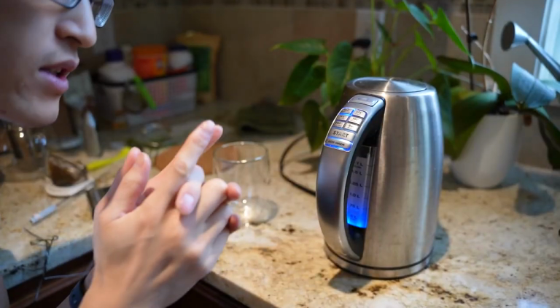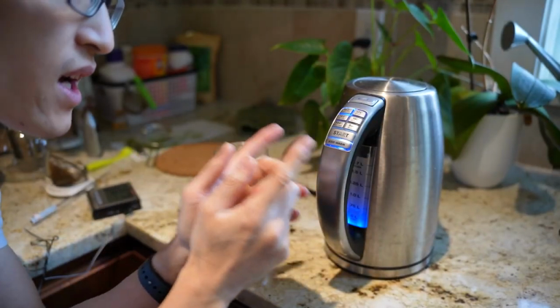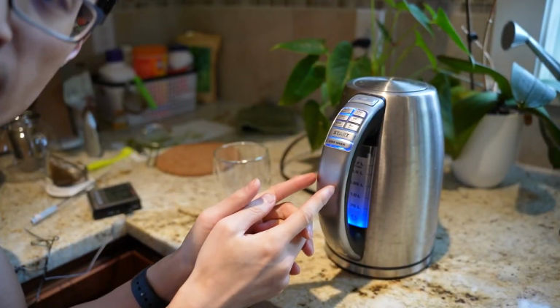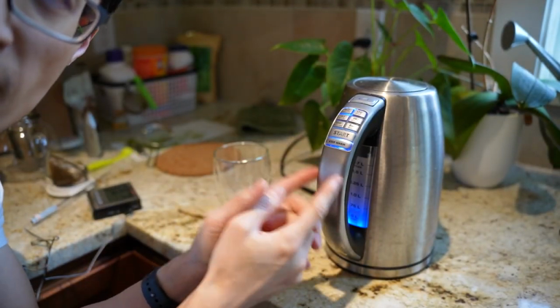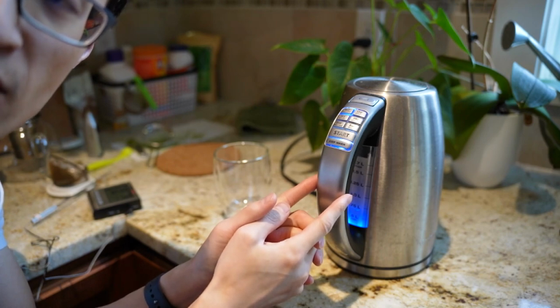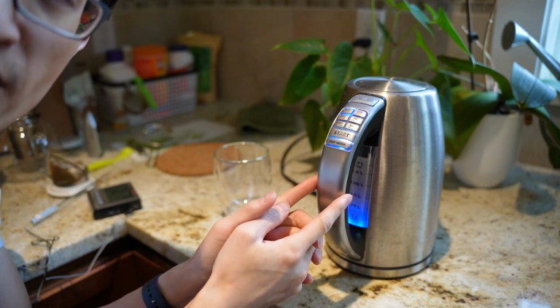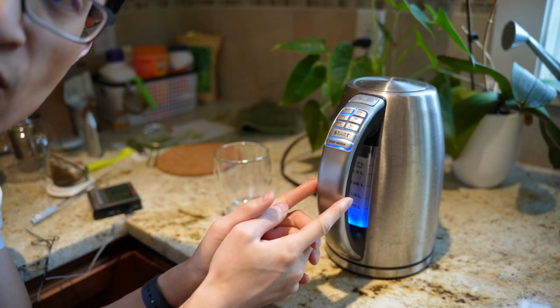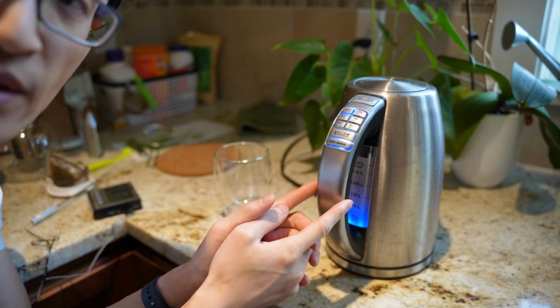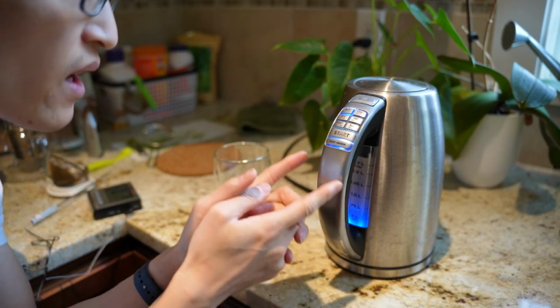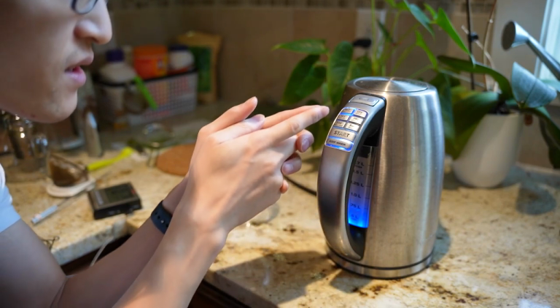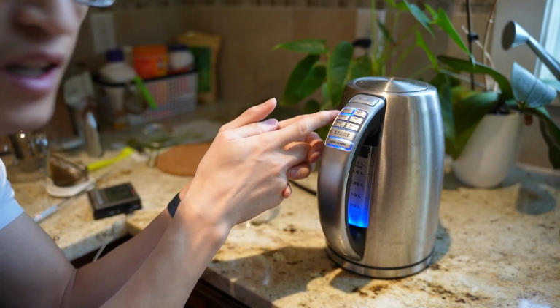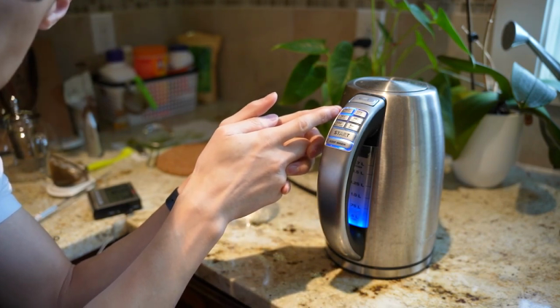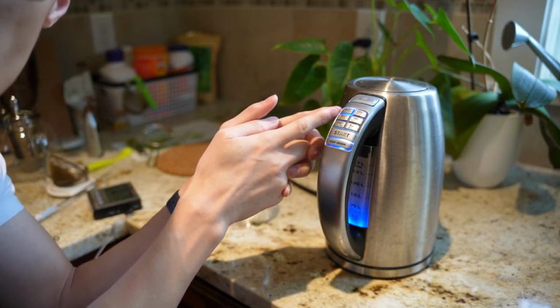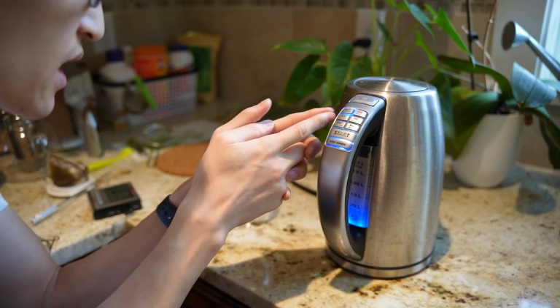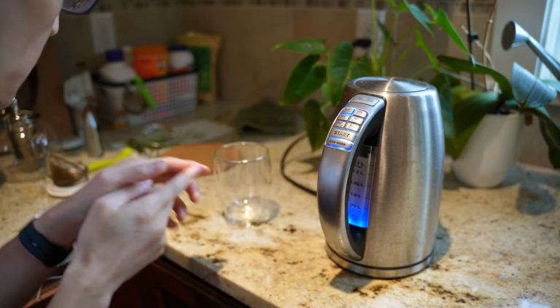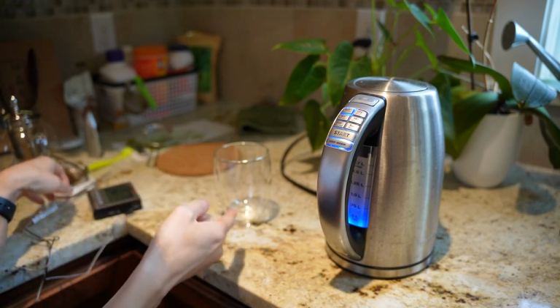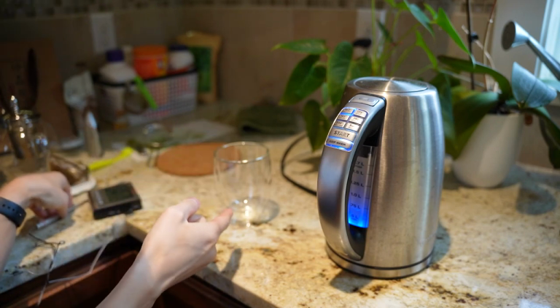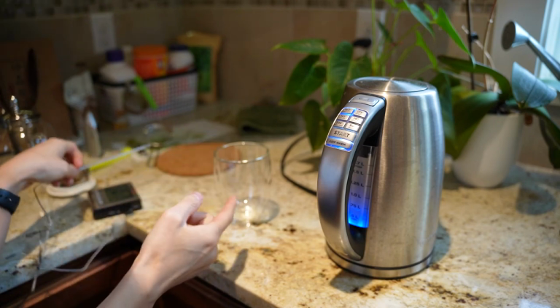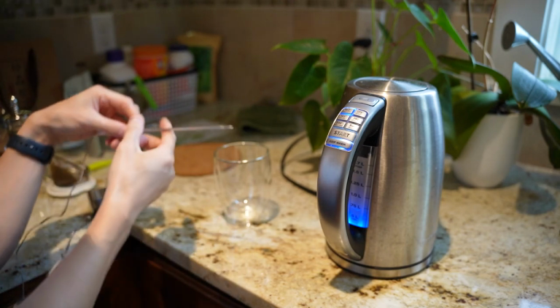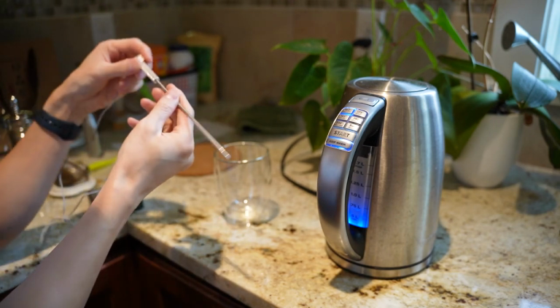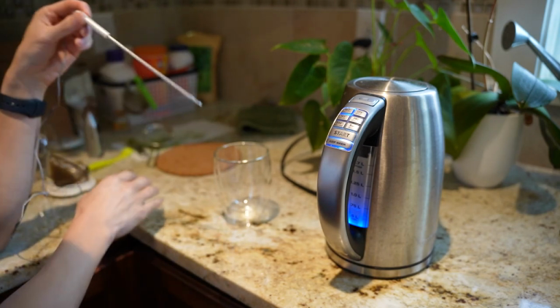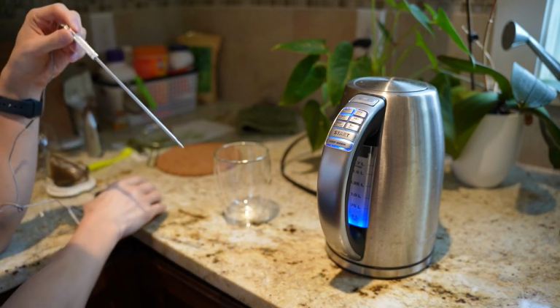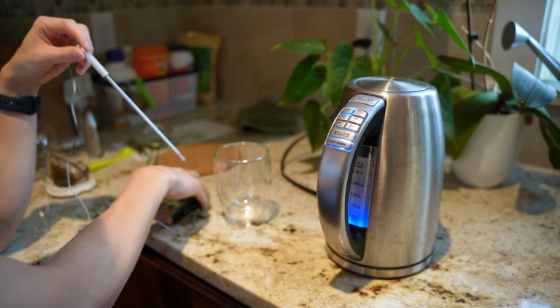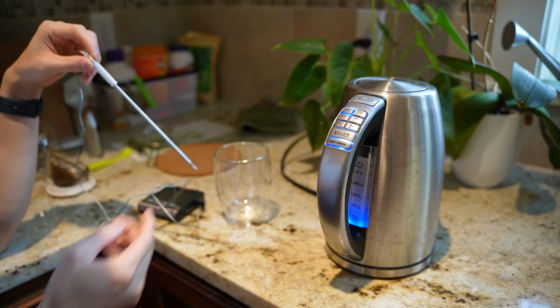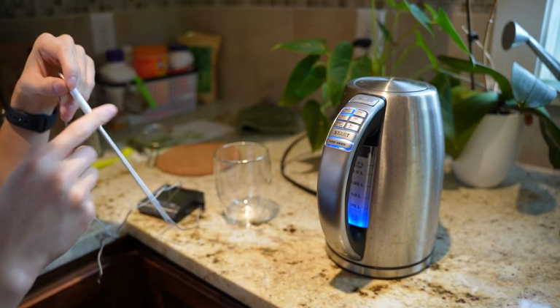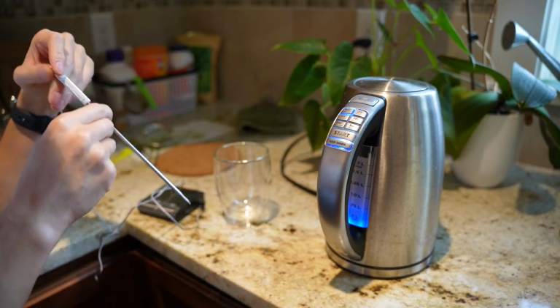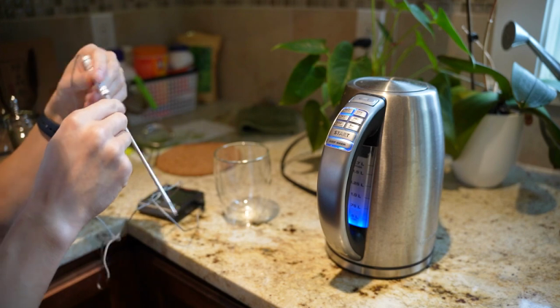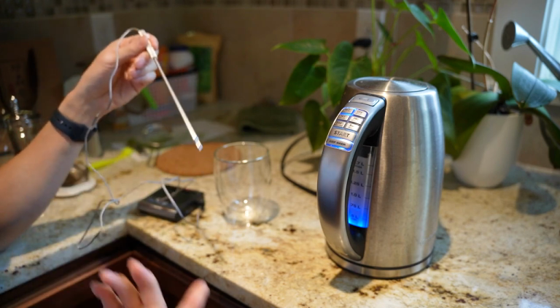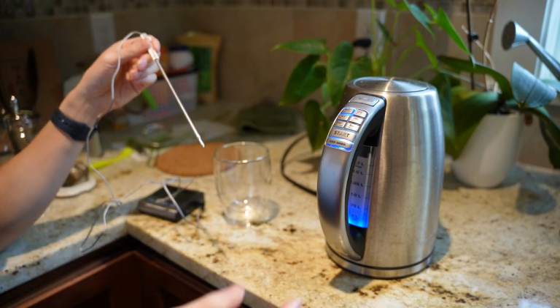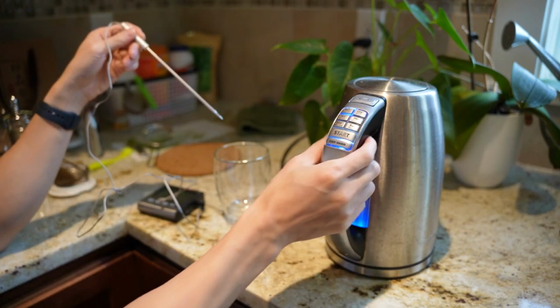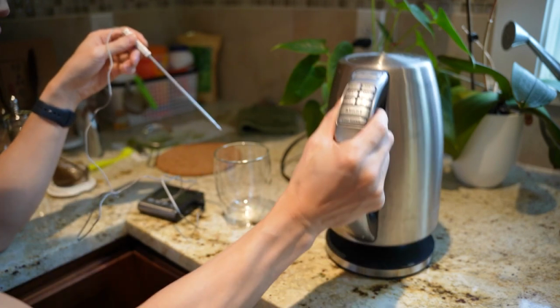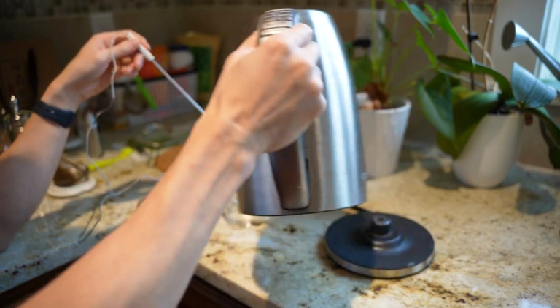I'm going to boil some water and check the temp just to see how accurate it is. I have this electric kettle water heater that's set at 160 Fahrenheit. I'm going to pour it into this cup and with the thermometer, I'm going to see what the temperature is.